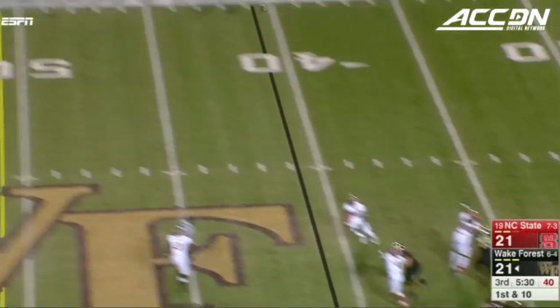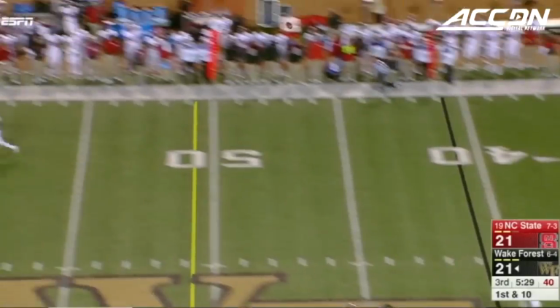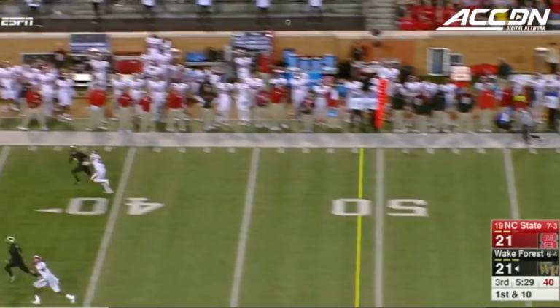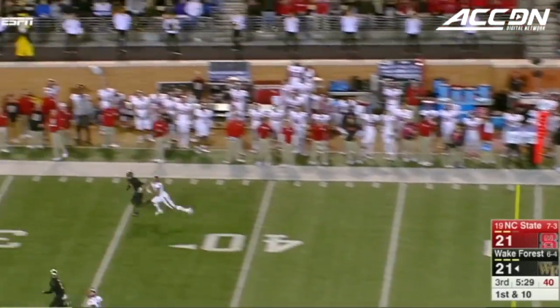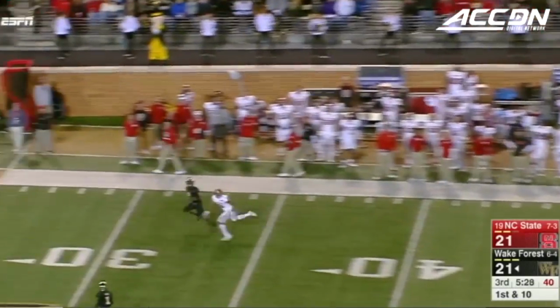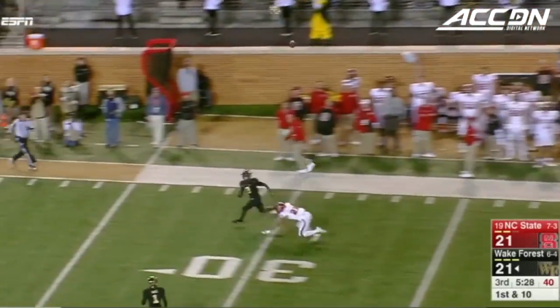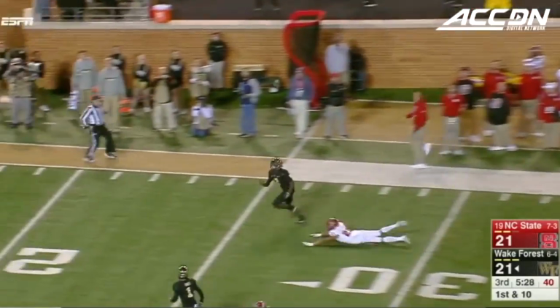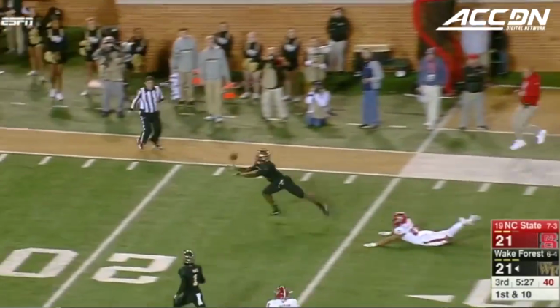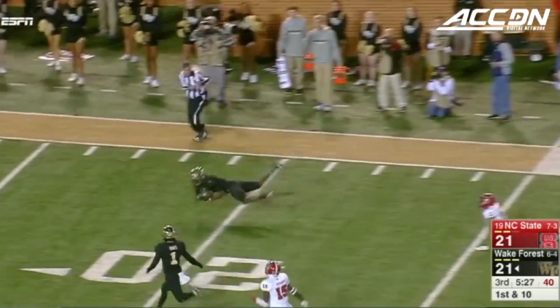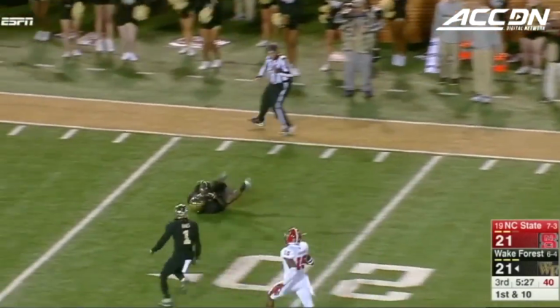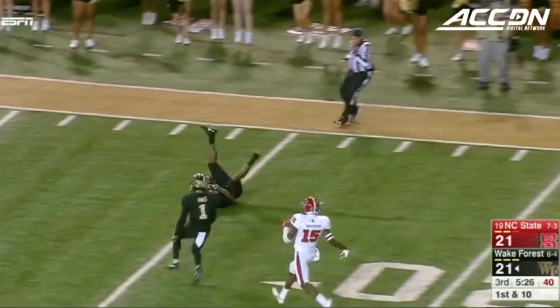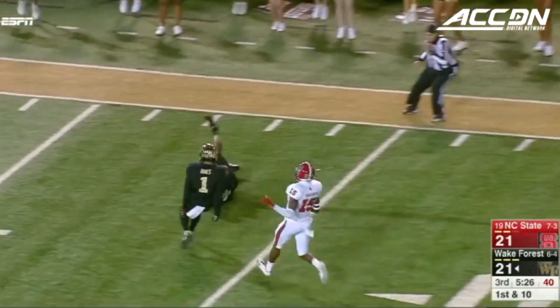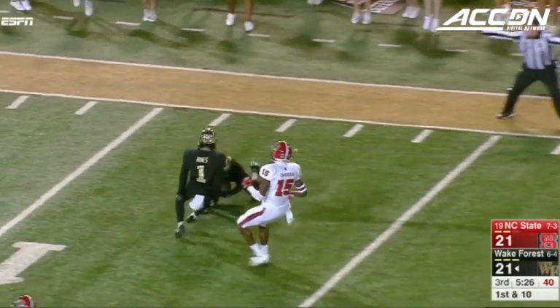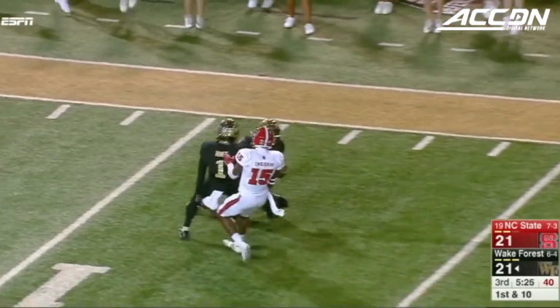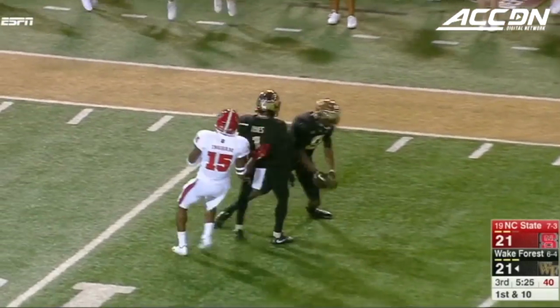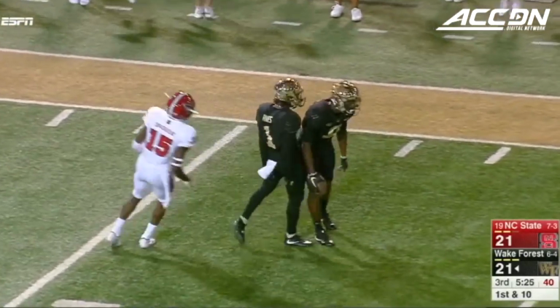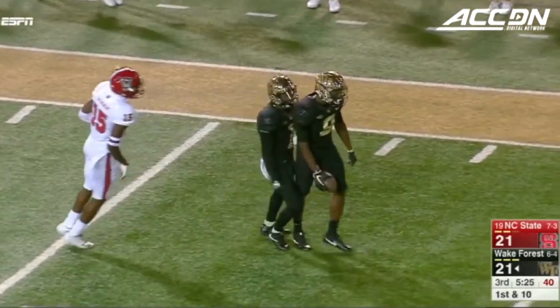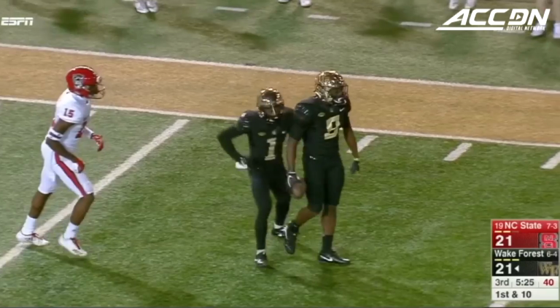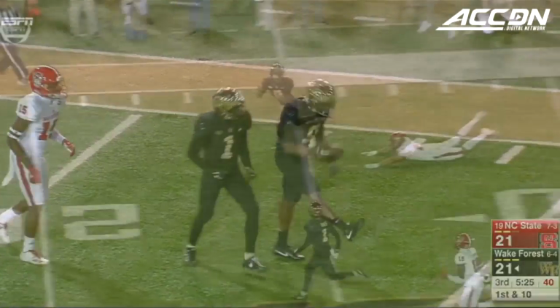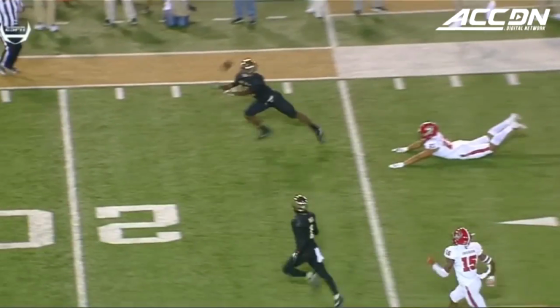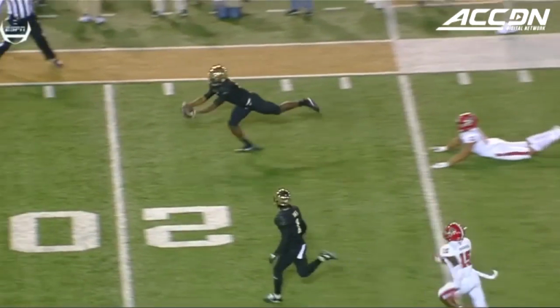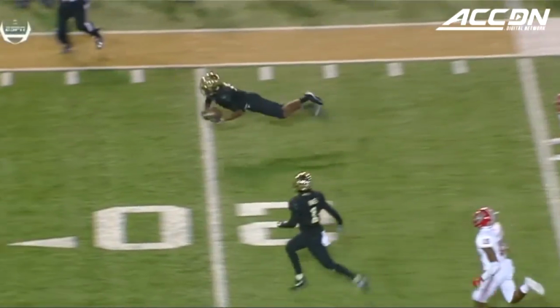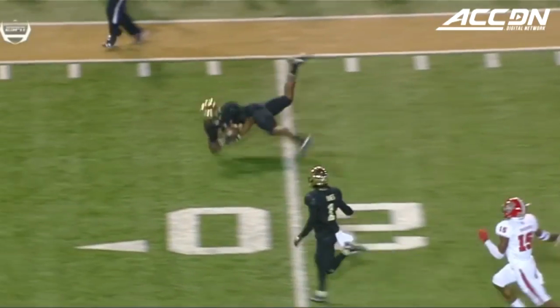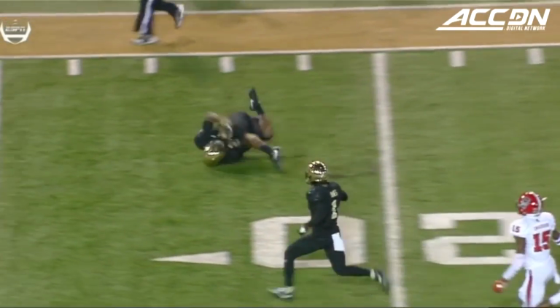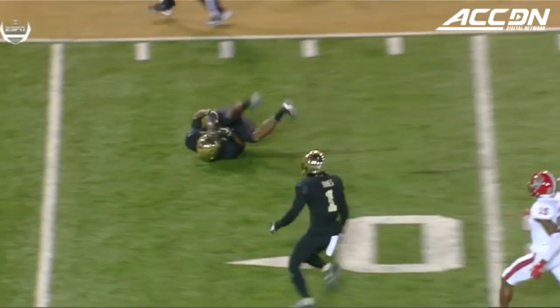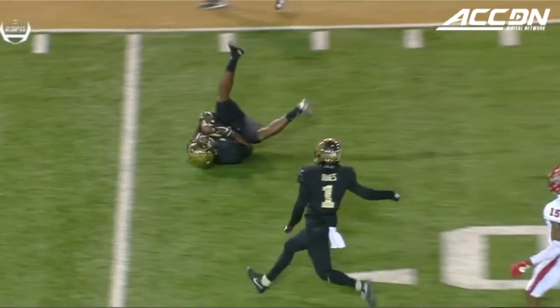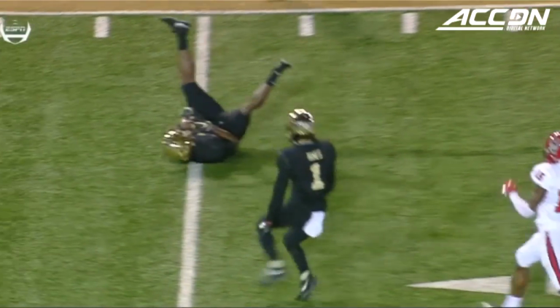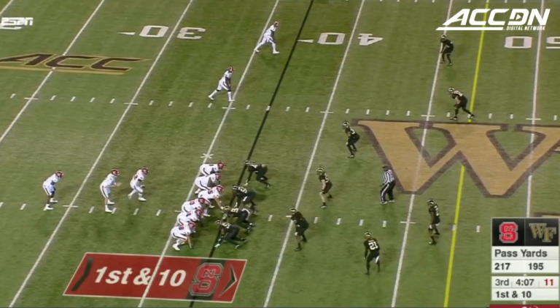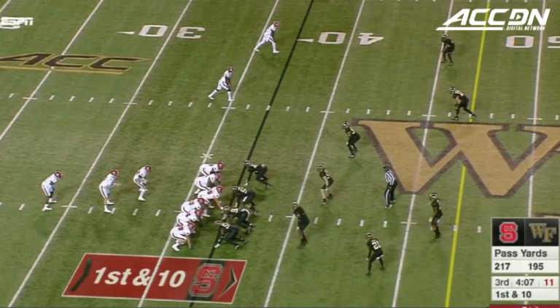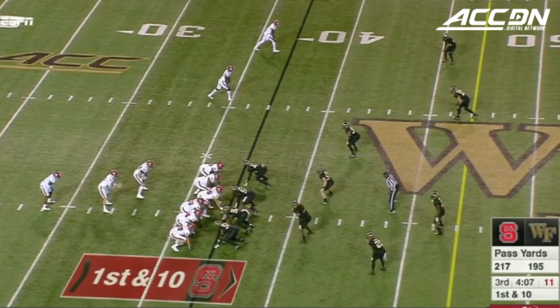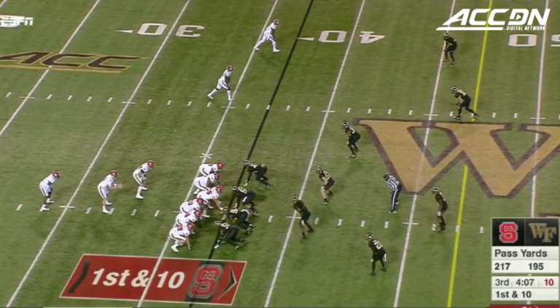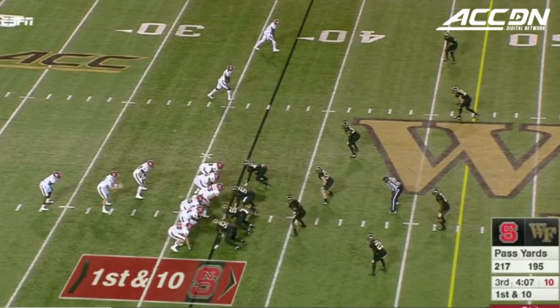Wolford going to take a shot on first down. Has a man wide open! What a catch by Chuck Wade! UCF right now, the front runners.